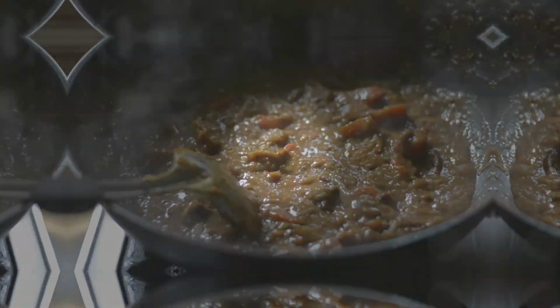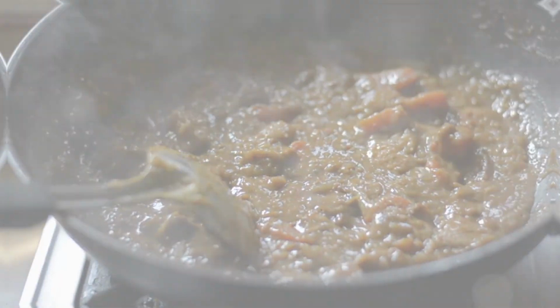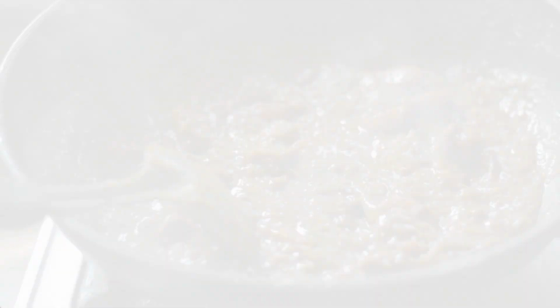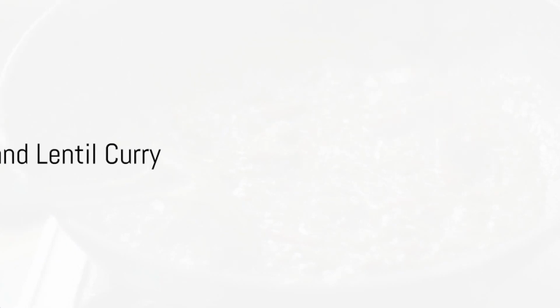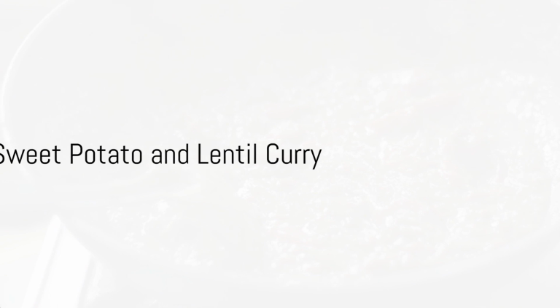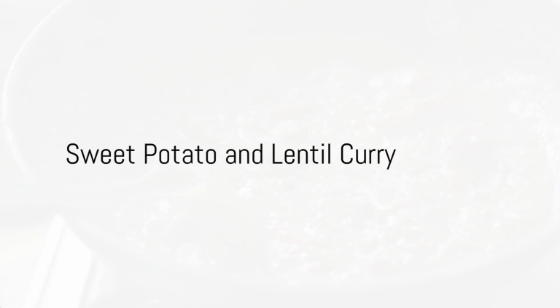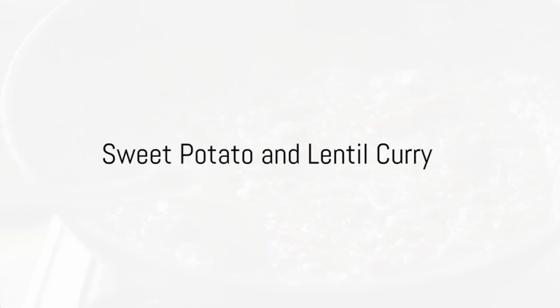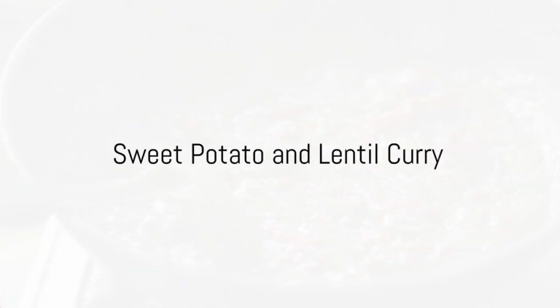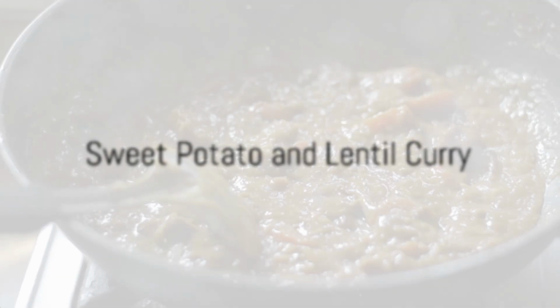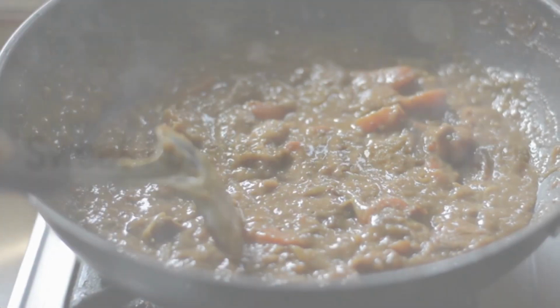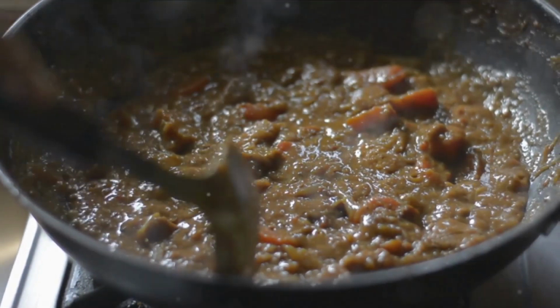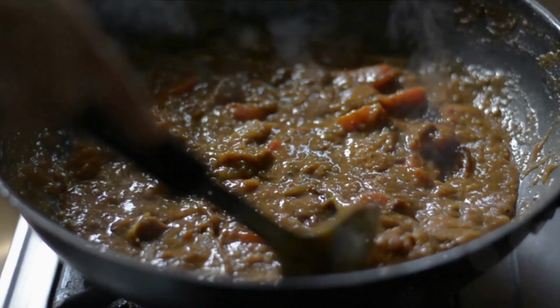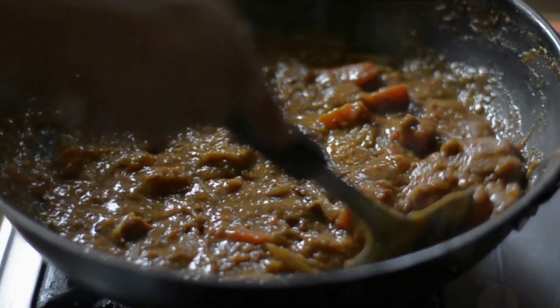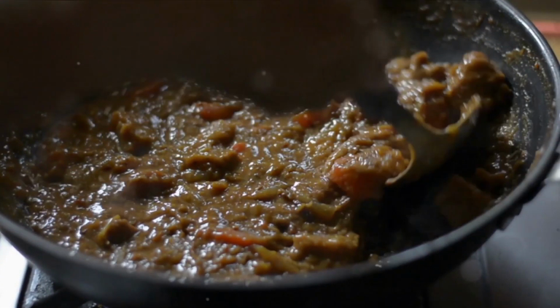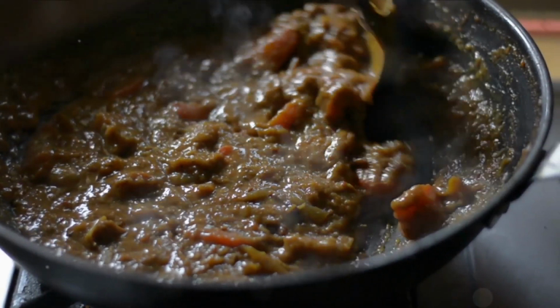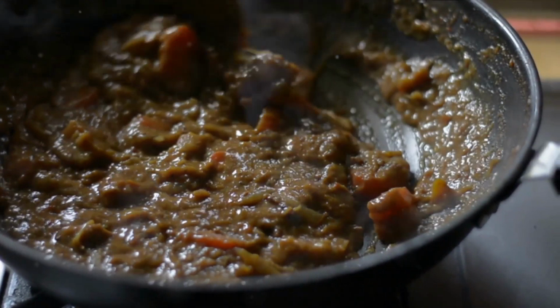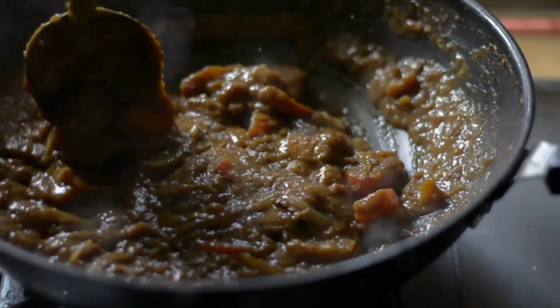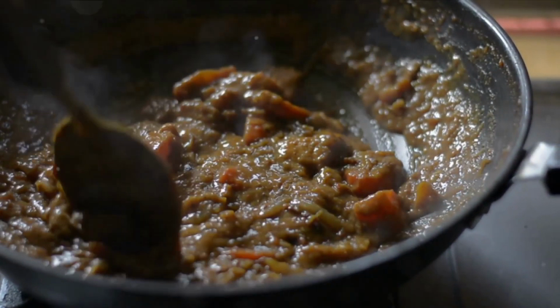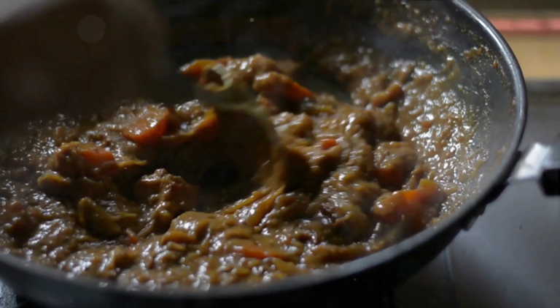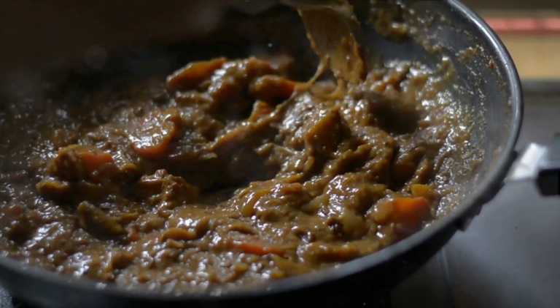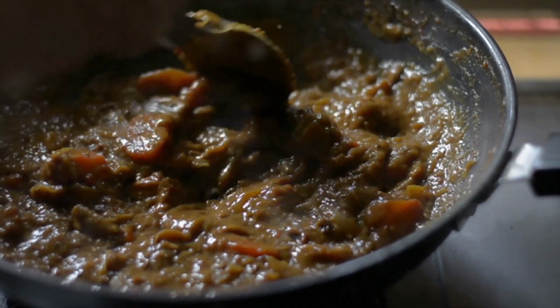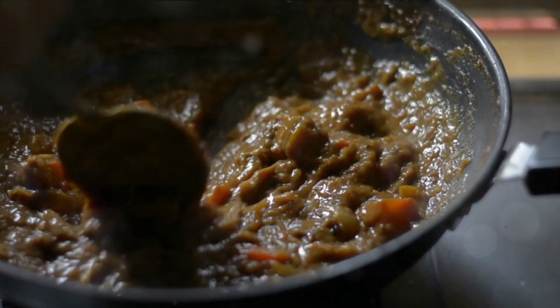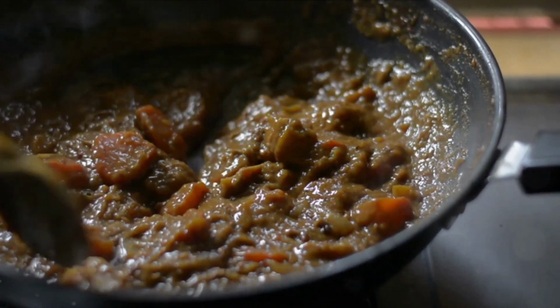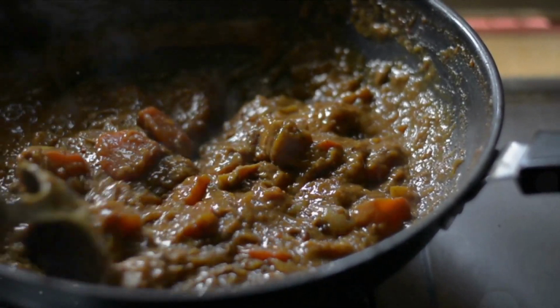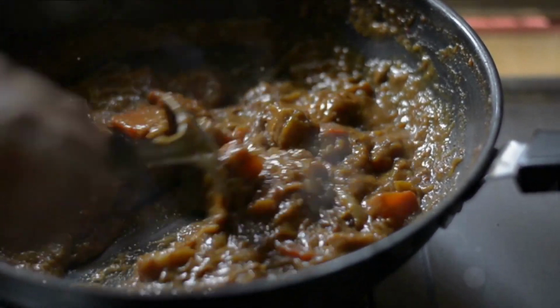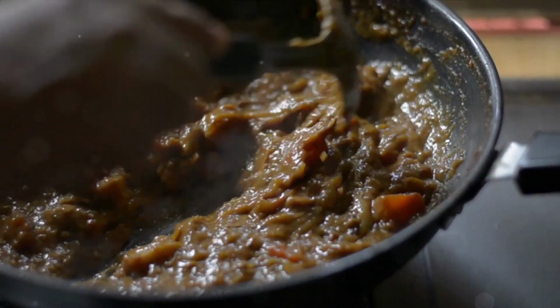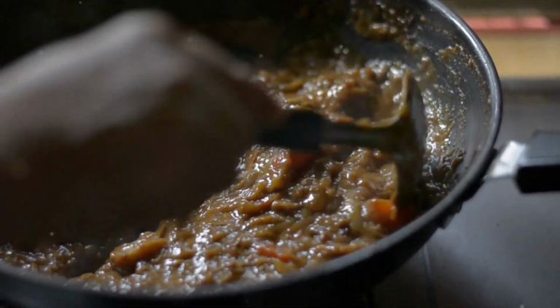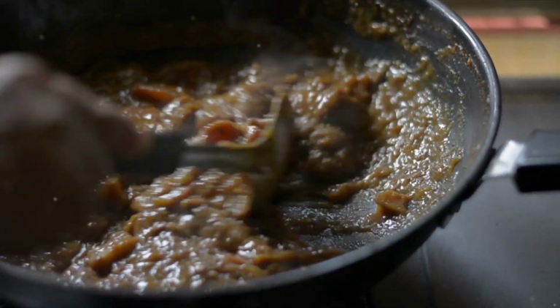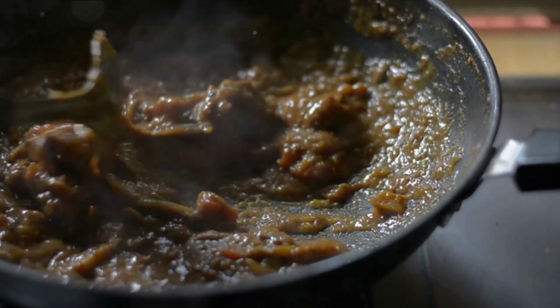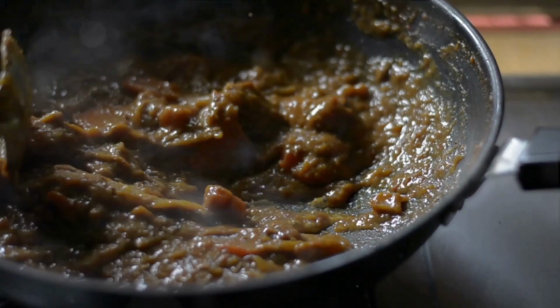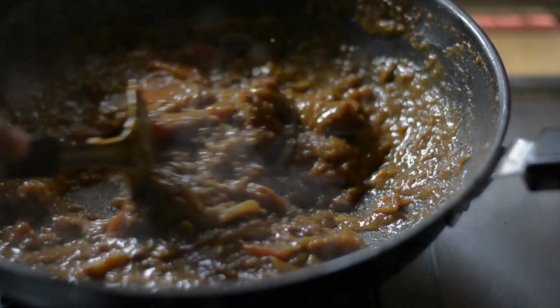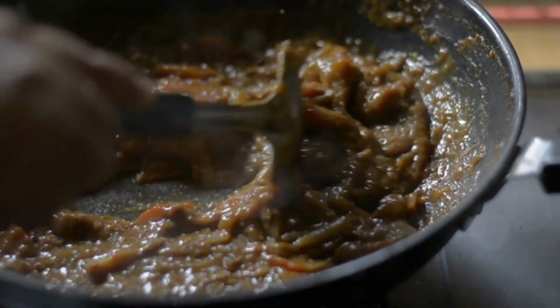The seventh meal is the sweet potato and lentil curry. This hearty curry is packed with sweet potatoes, lentils, and a blend of spices. Both sweet potatoes and lentils are high in fiber, helping you feel fuller for longer.